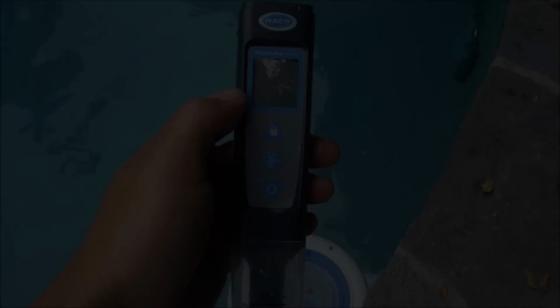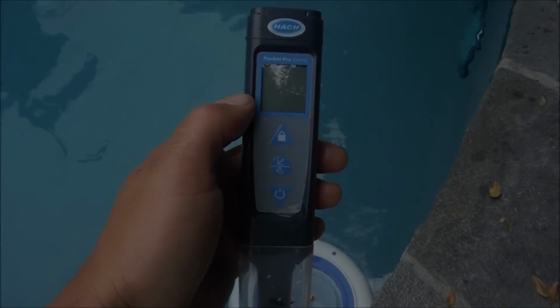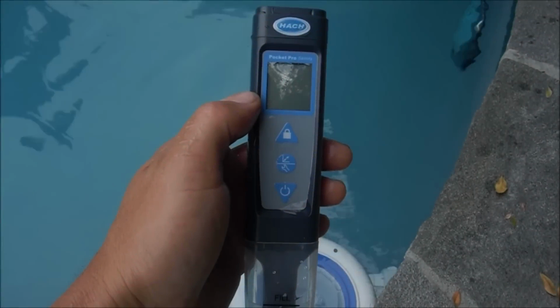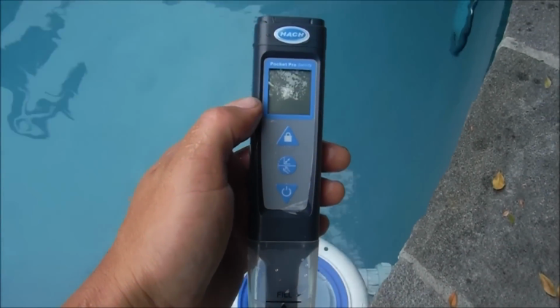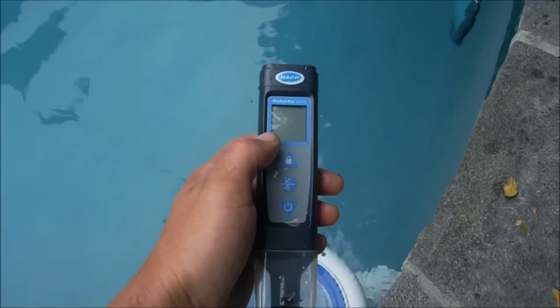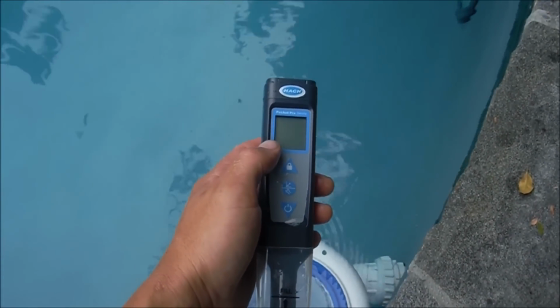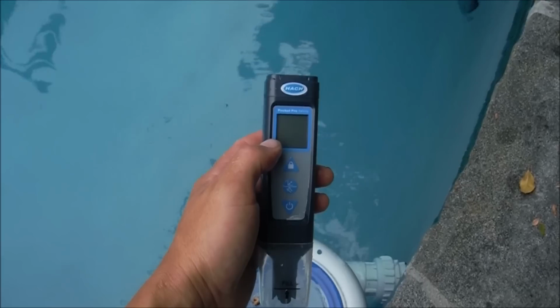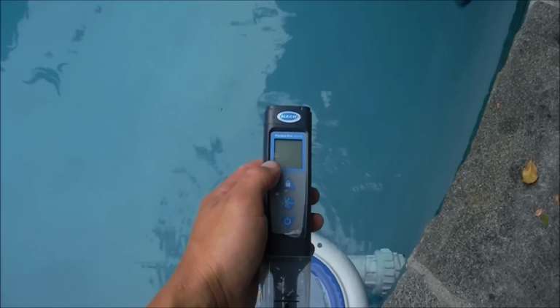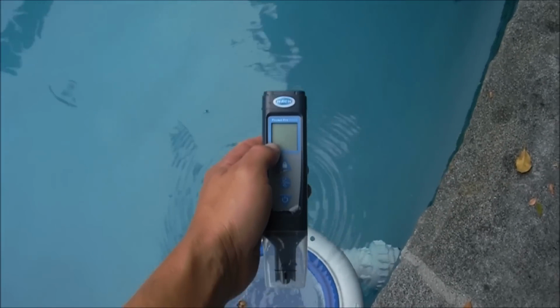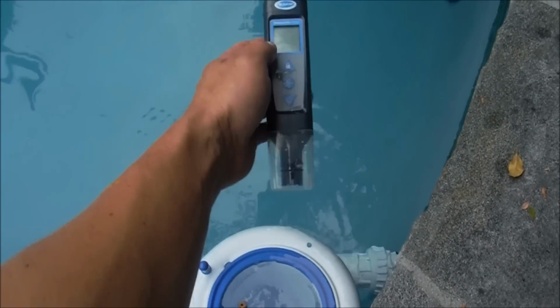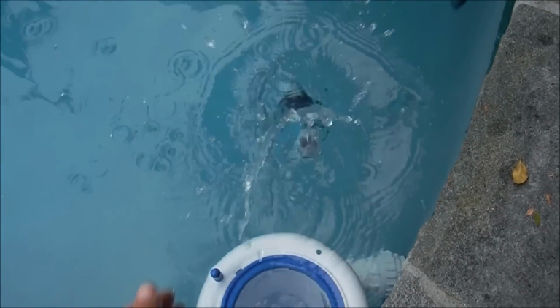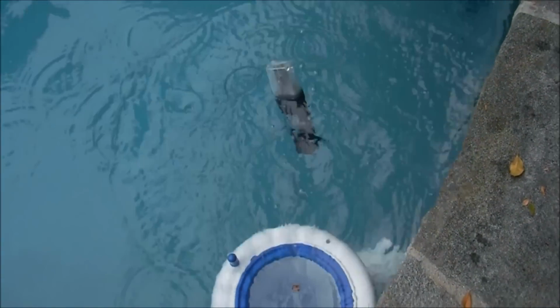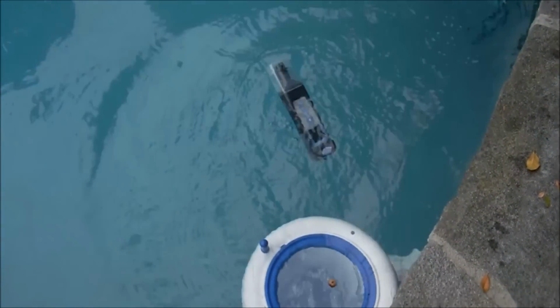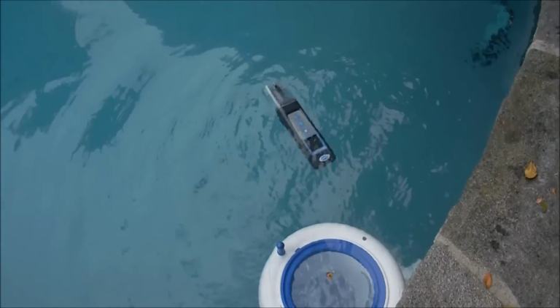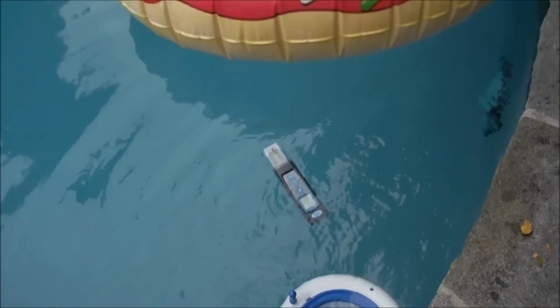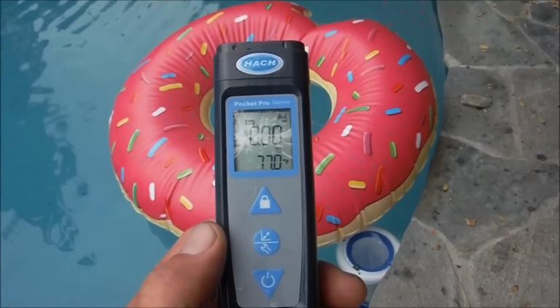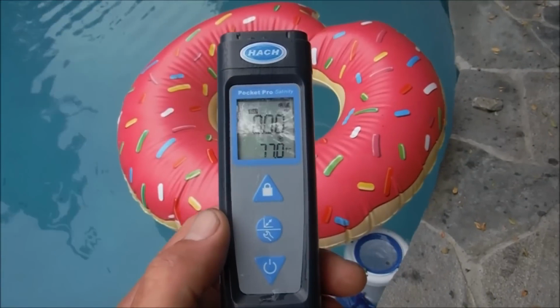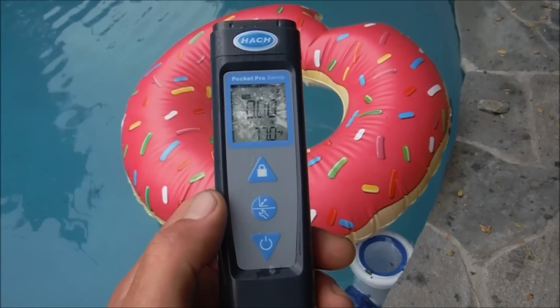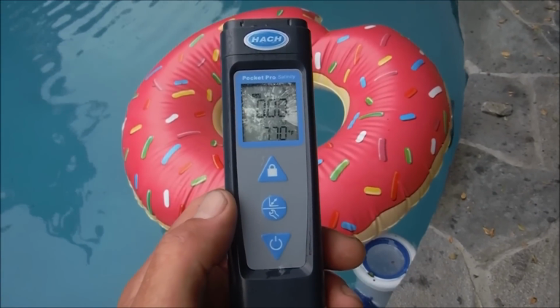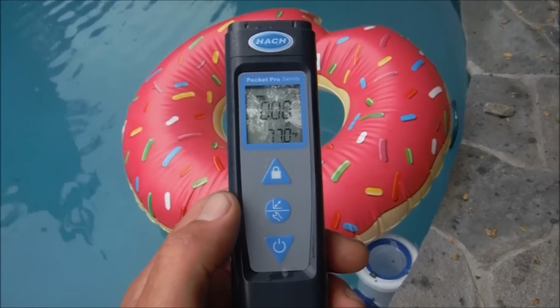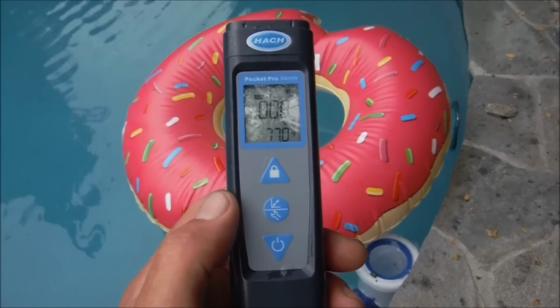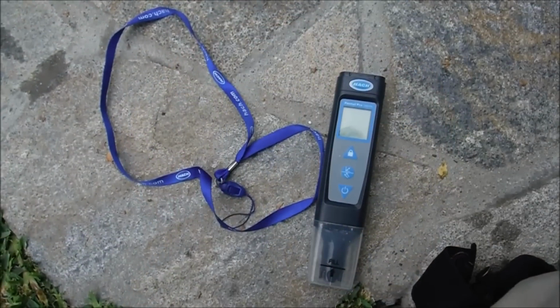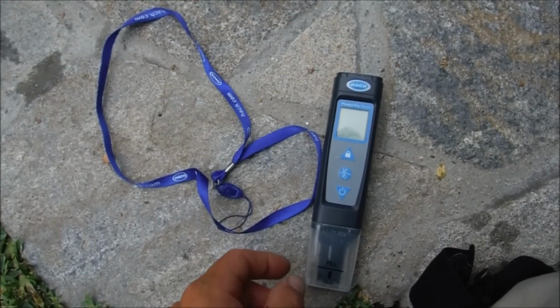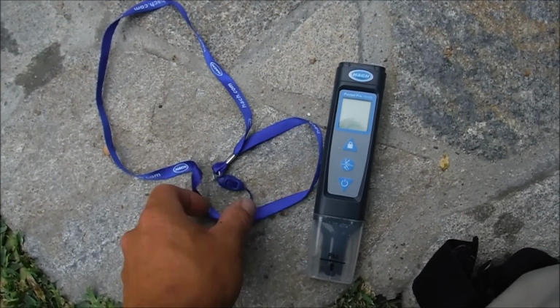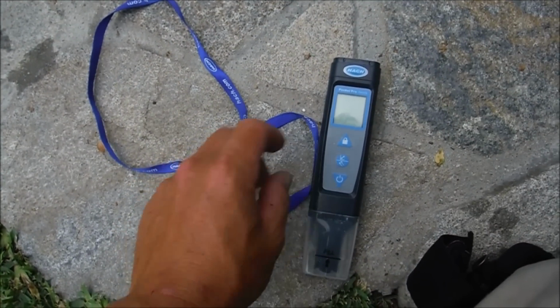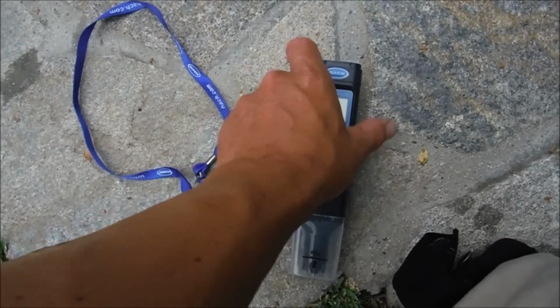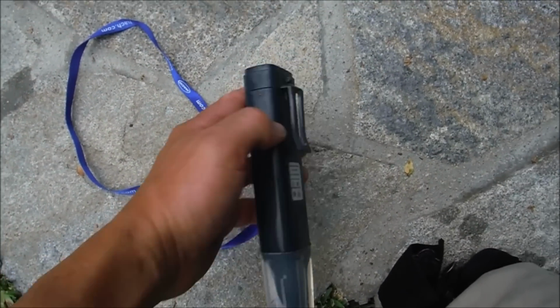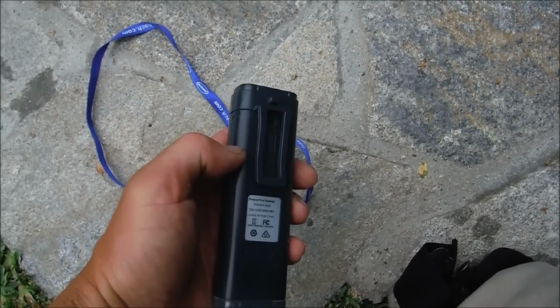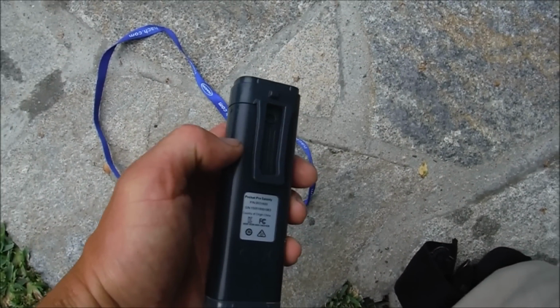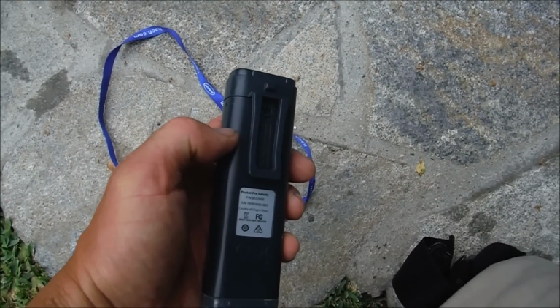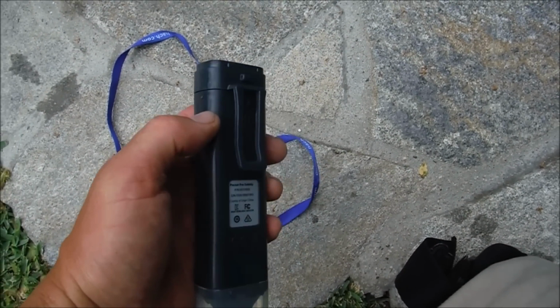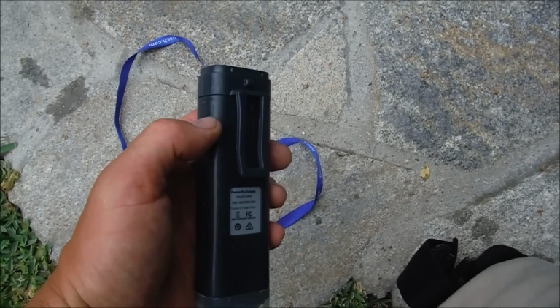The Pocket Pro tester is waterproof and it also floats, so no worries if you drop it accidentally. It comes with a nice lanyard, and it also has a clip on the back so you can easily clip it to your belt.